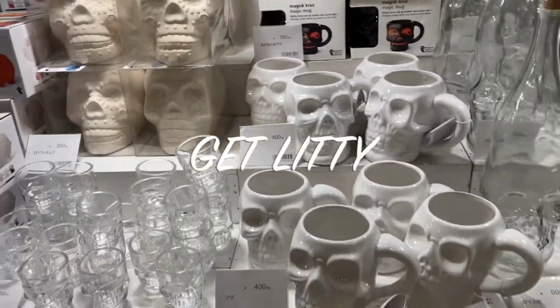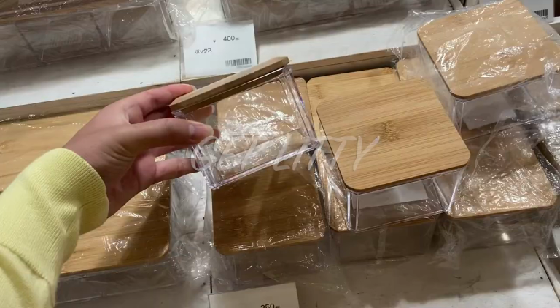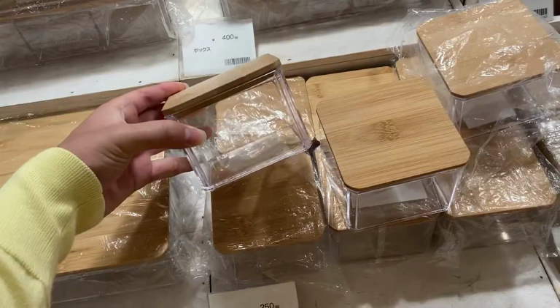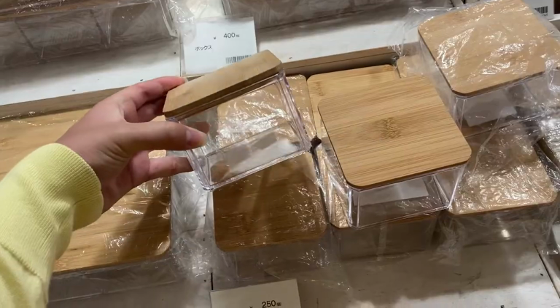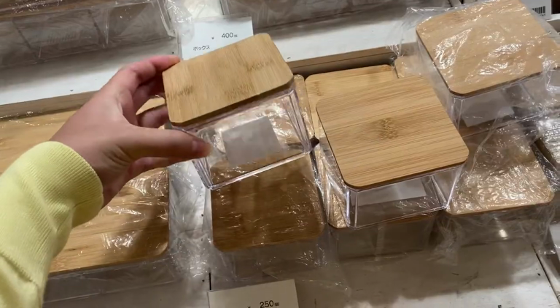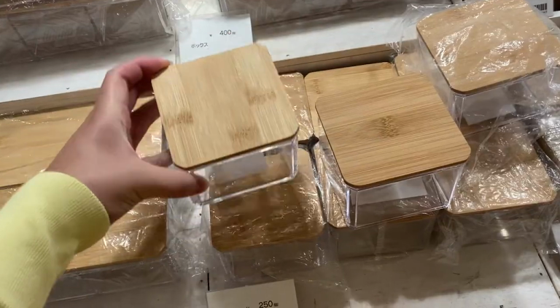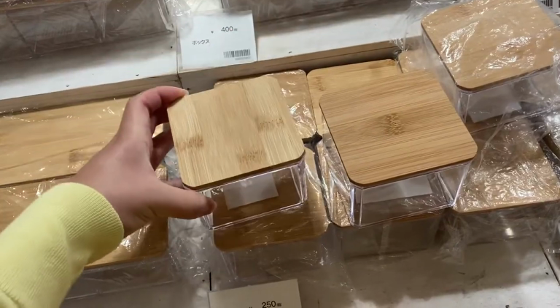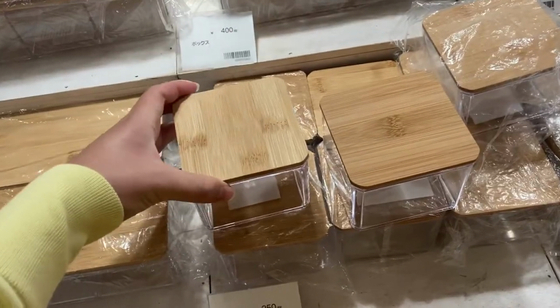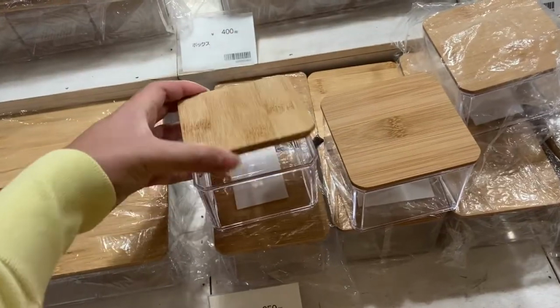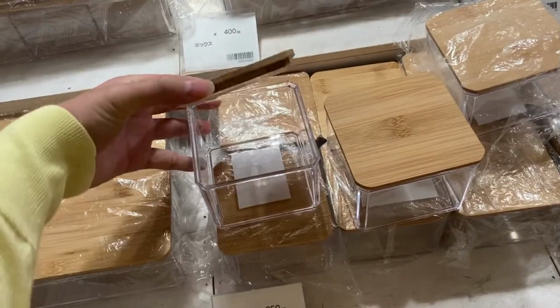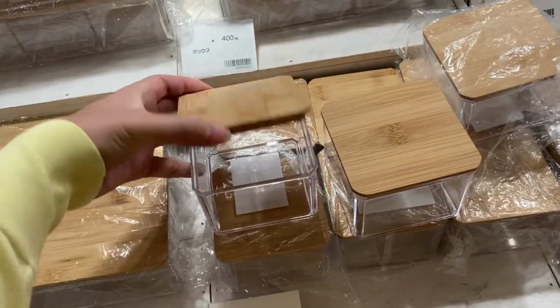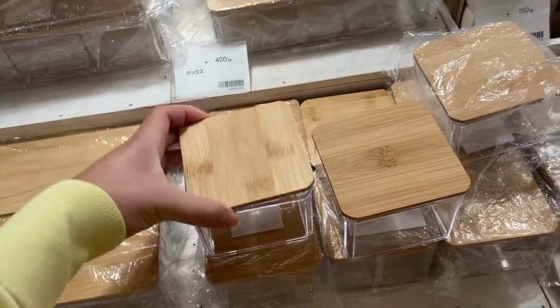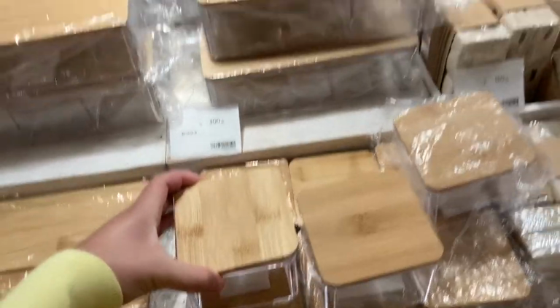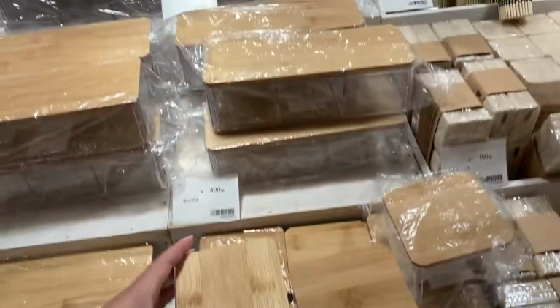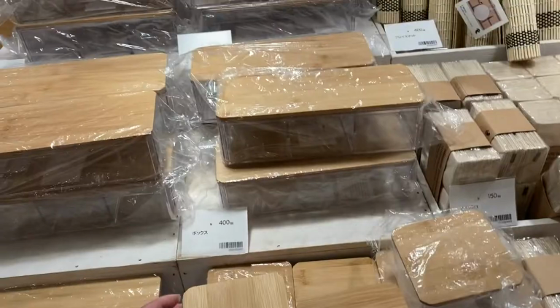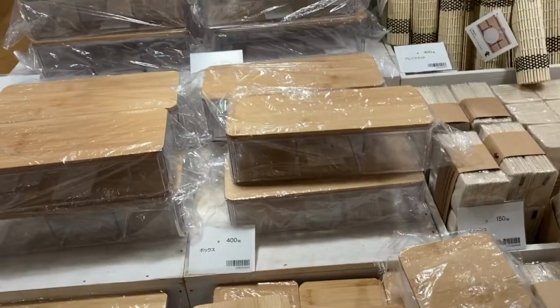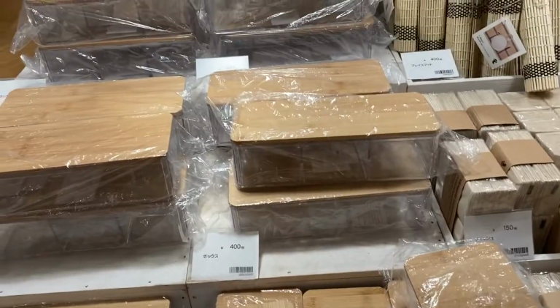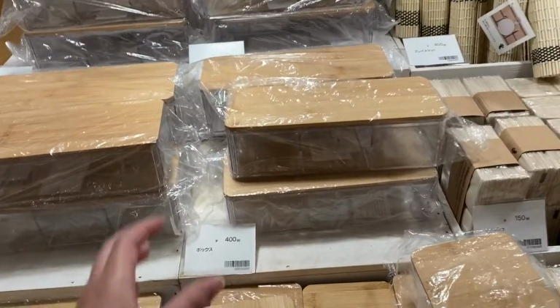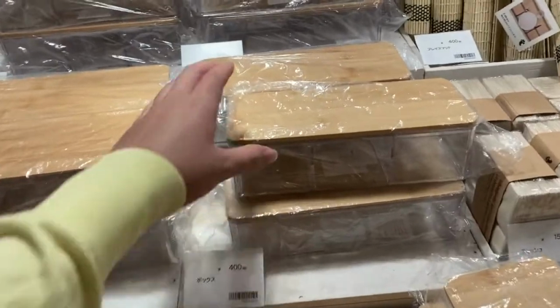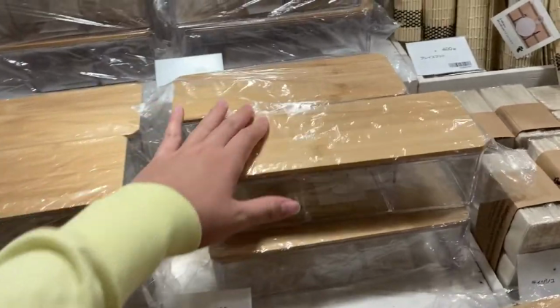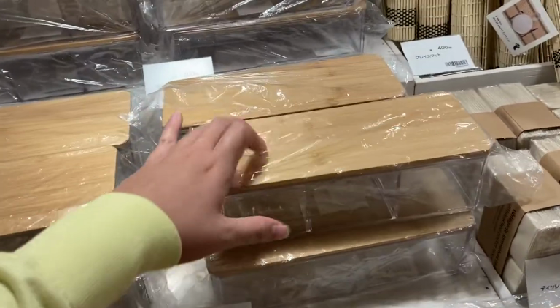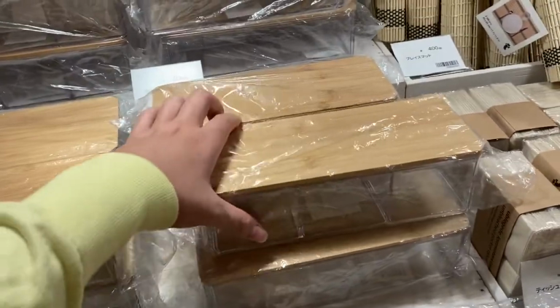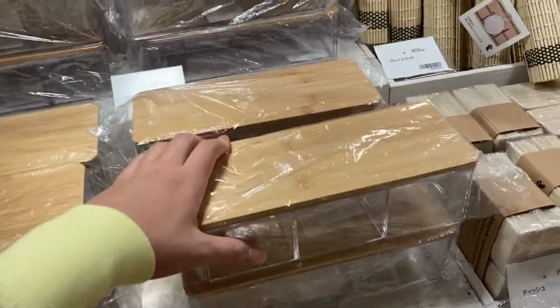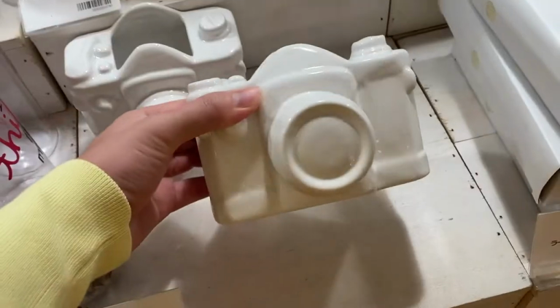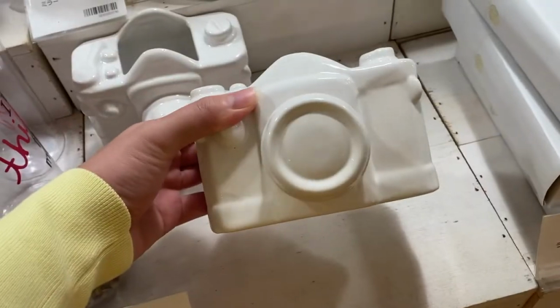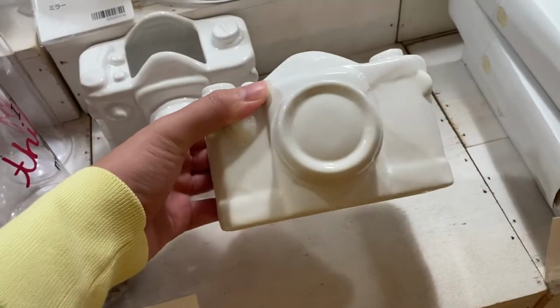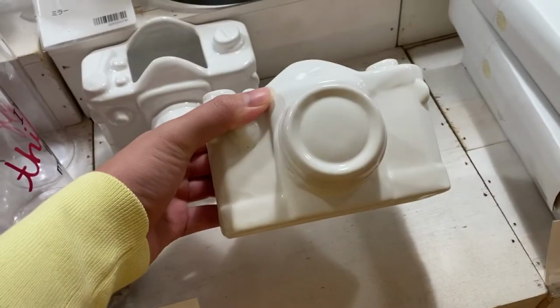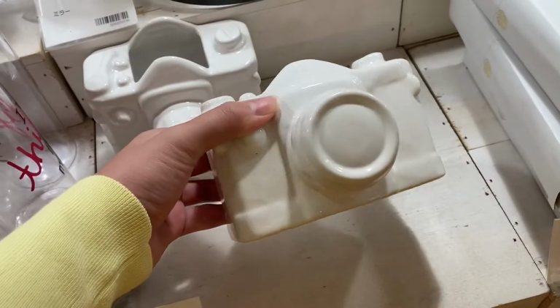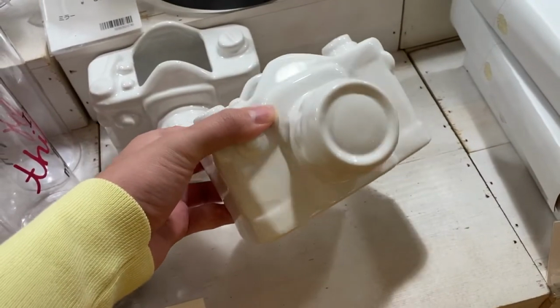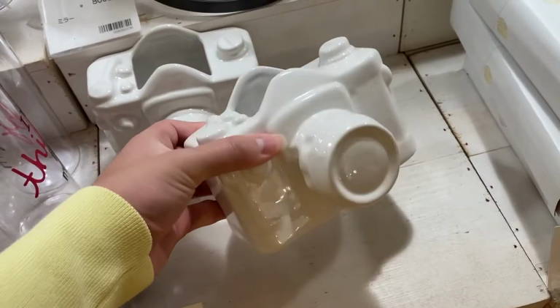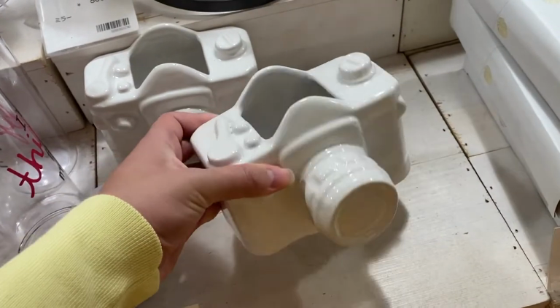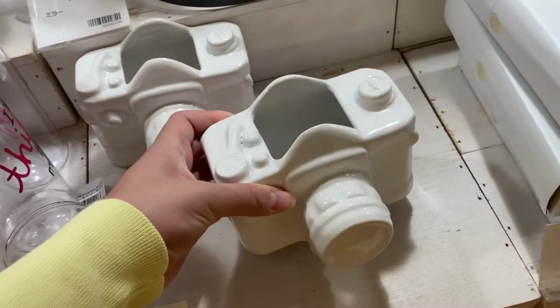It's a small bamboo lid container that they have. They also have a large one in the back here. They also have this camera shaped vase.